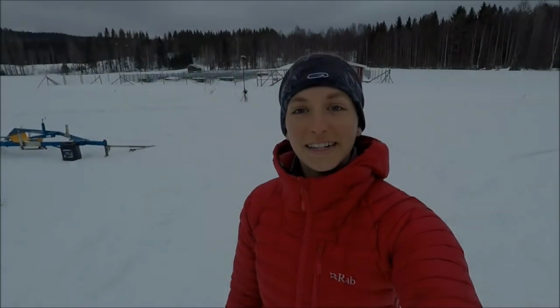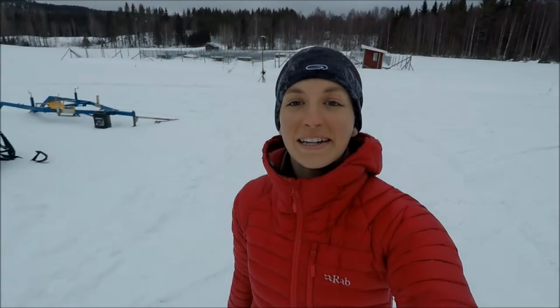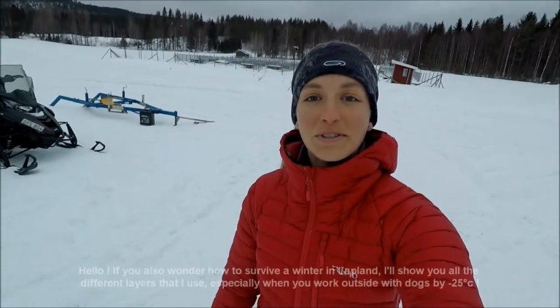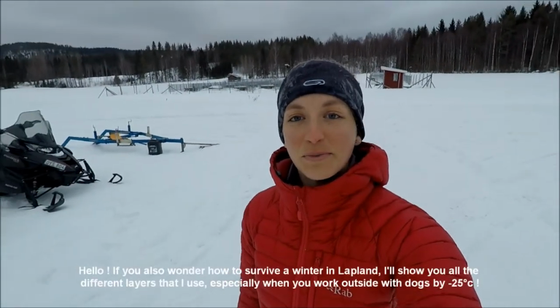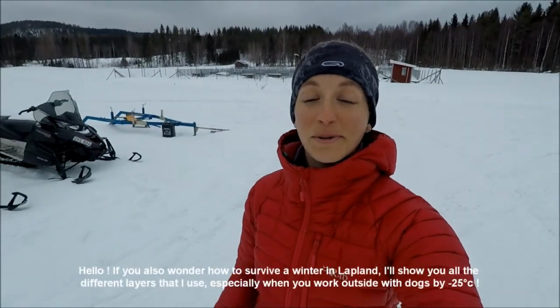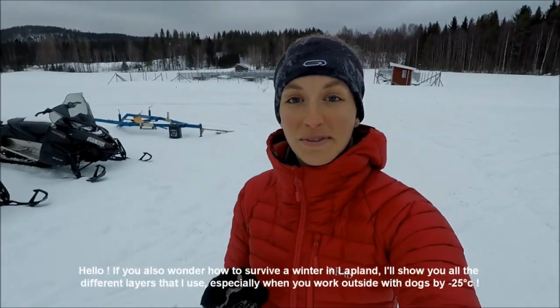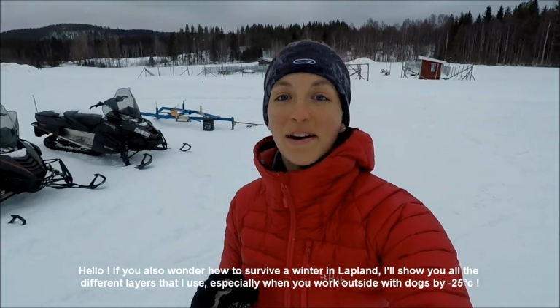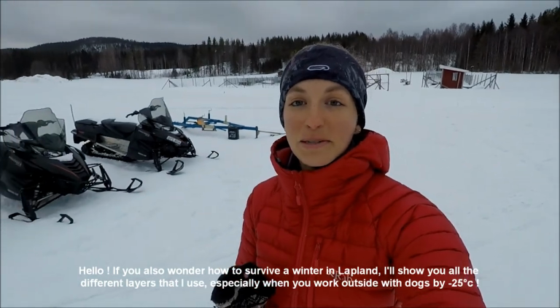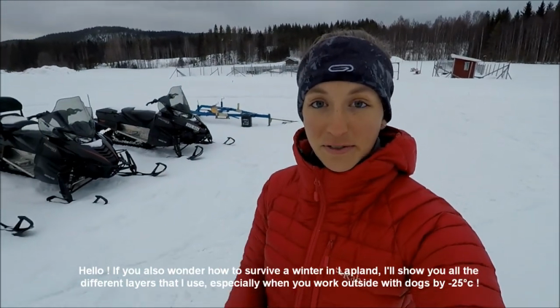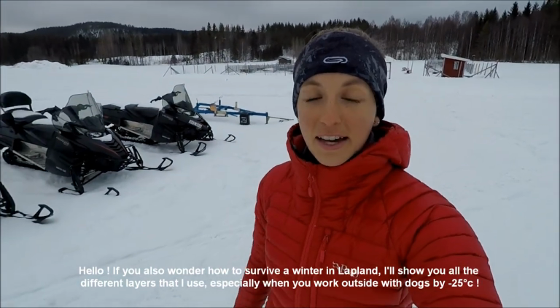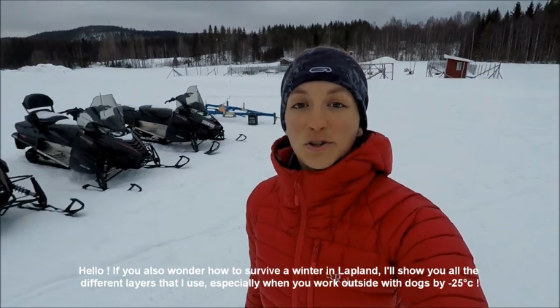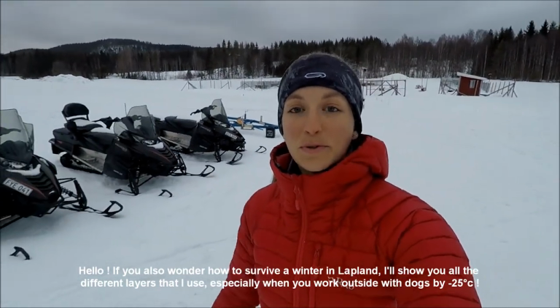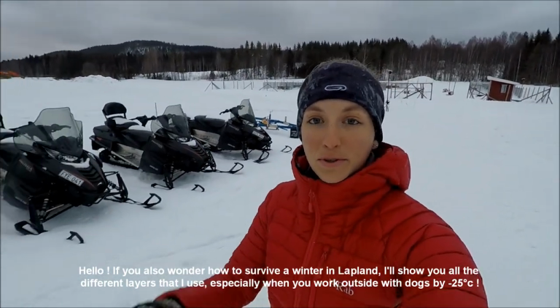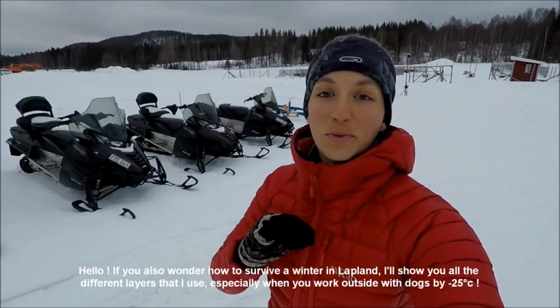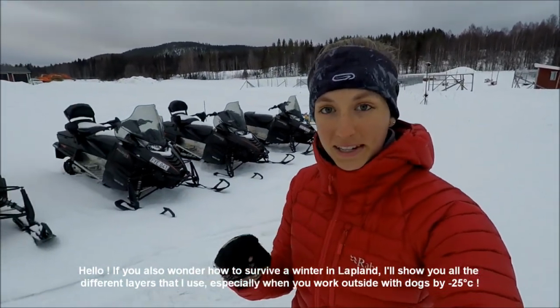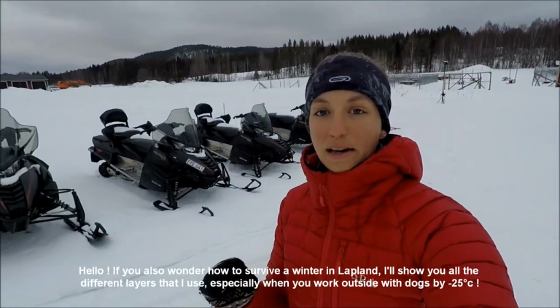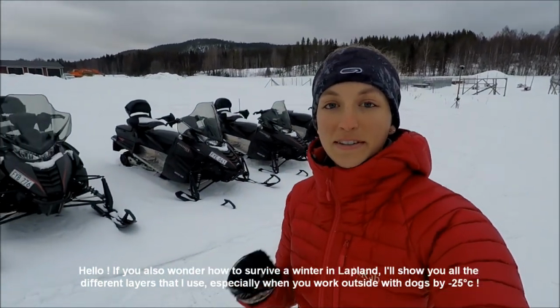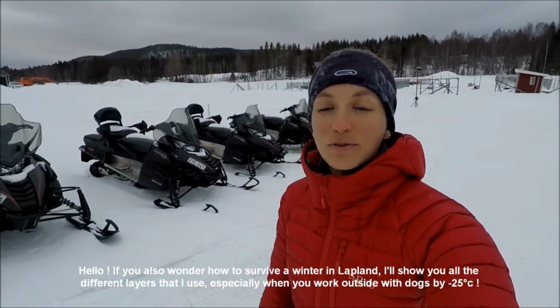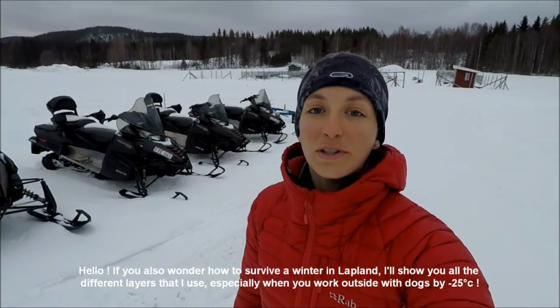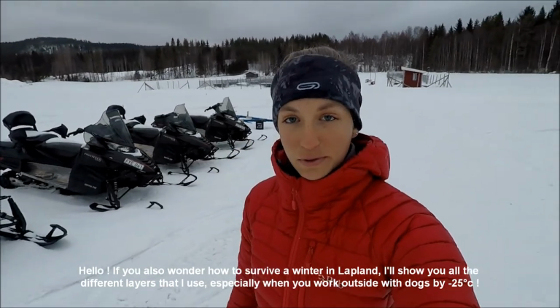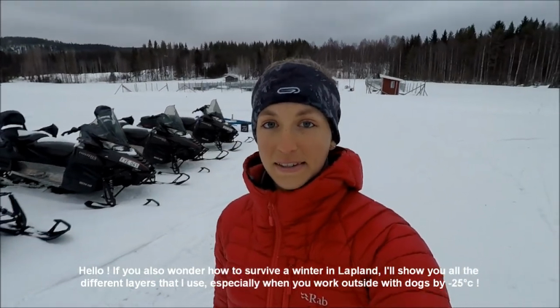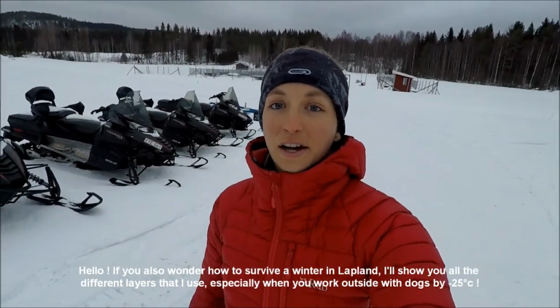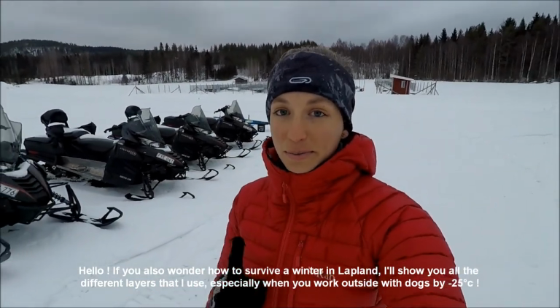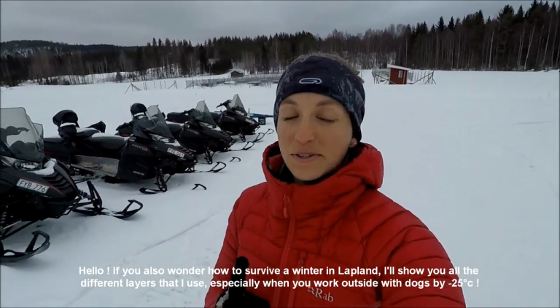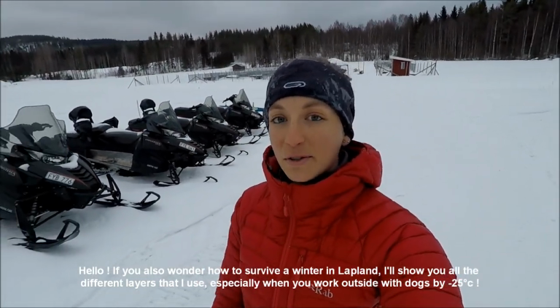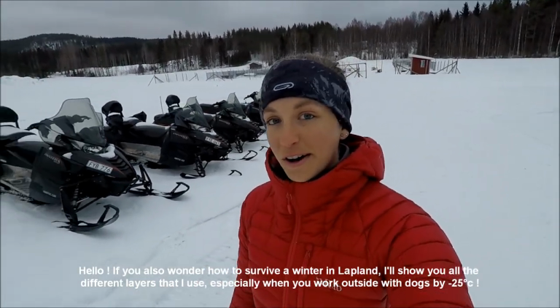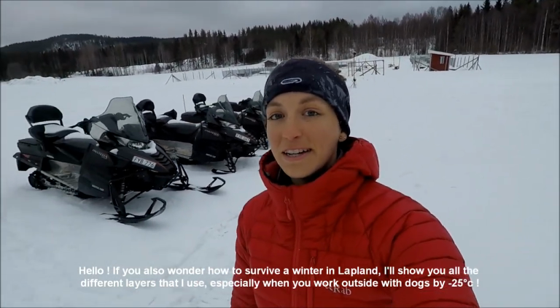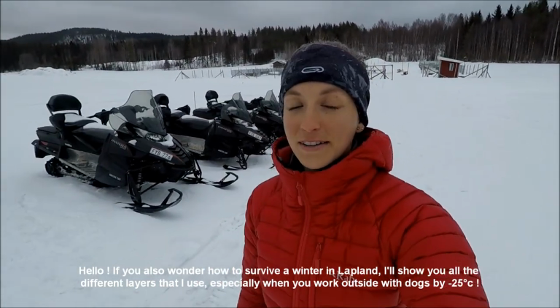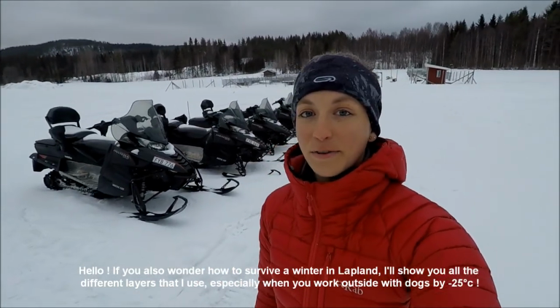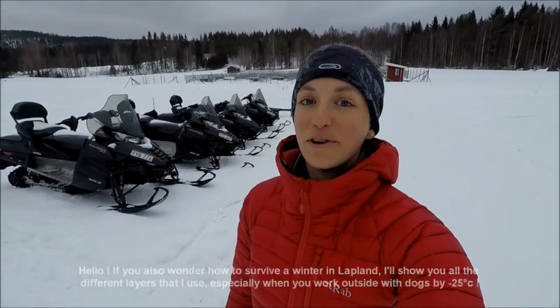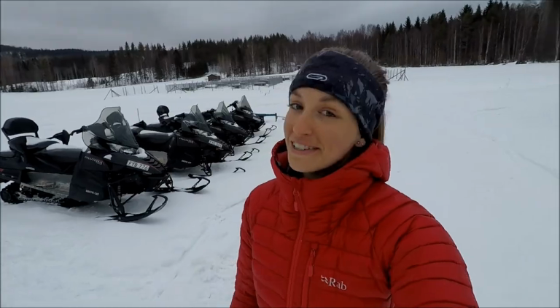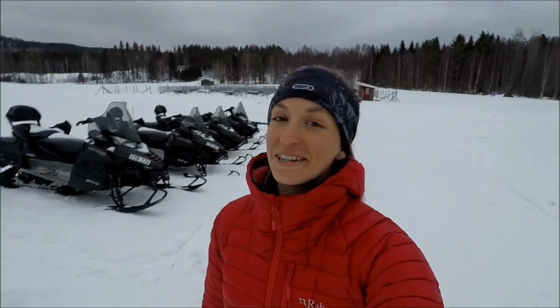Bonjour ! Si toi aussi tu te demandes comment est-ce qu'on s'habille en Laponie pendant l'hiver, je te propose de décomposer toutes les étapes avec les différentes couches de vêtements qu'on utilise, notamment quand on travaille dehors avec les chiens et qu'il fait parfois moins 25 degrés.